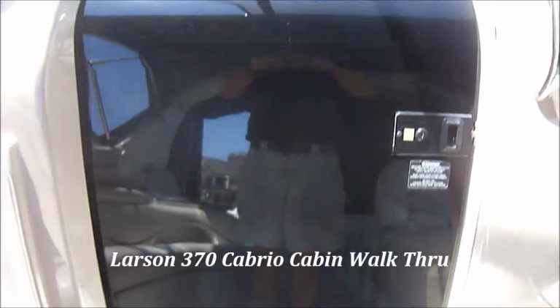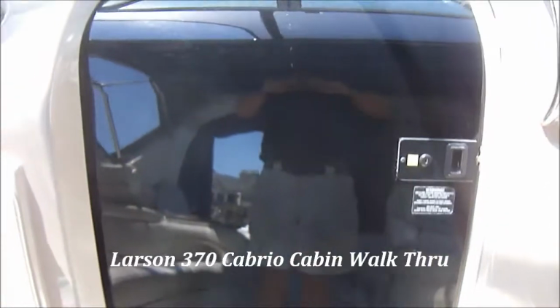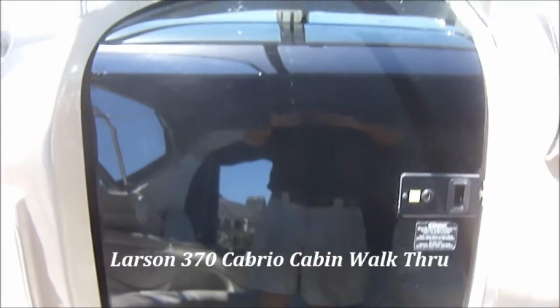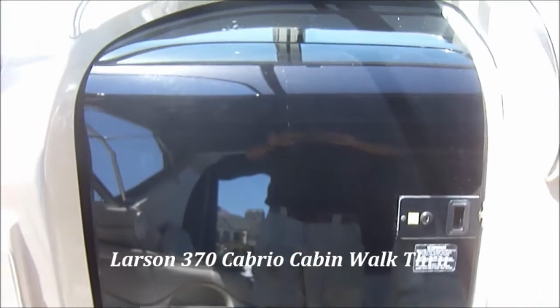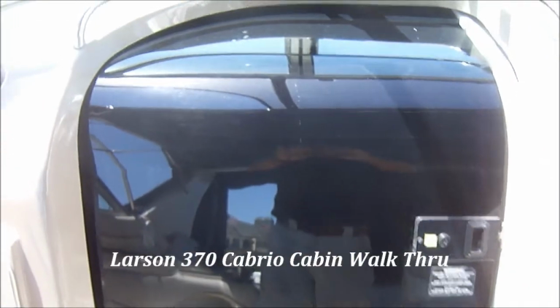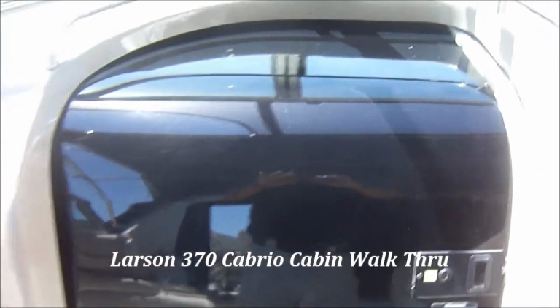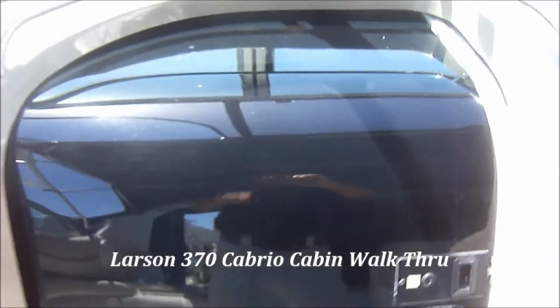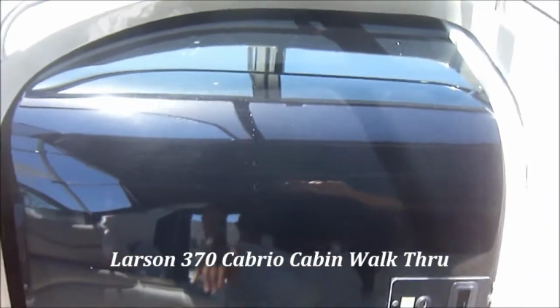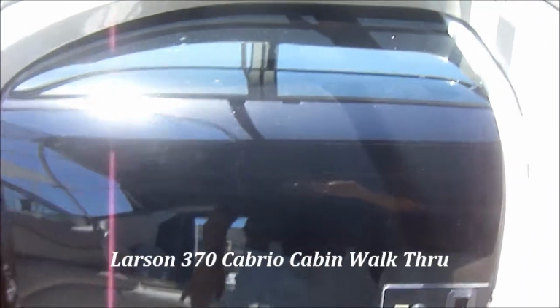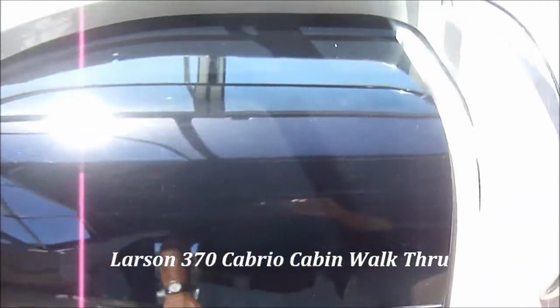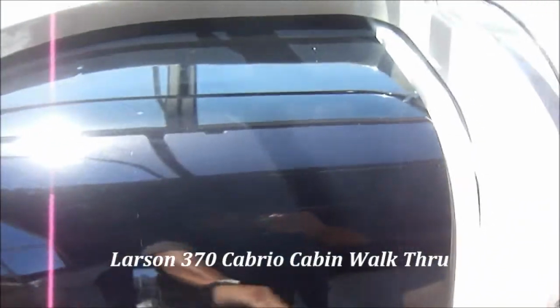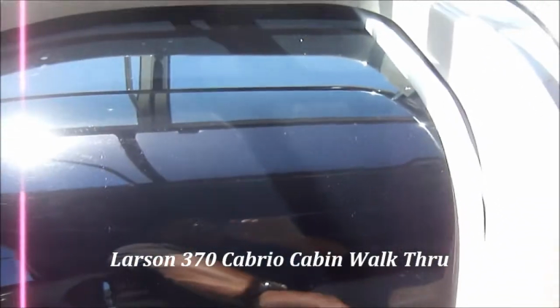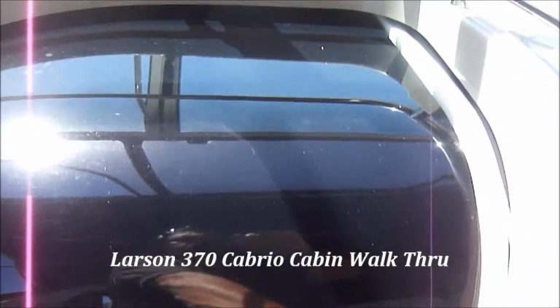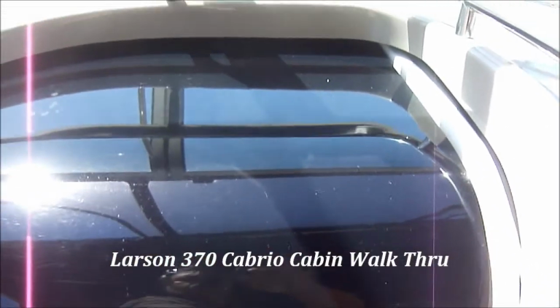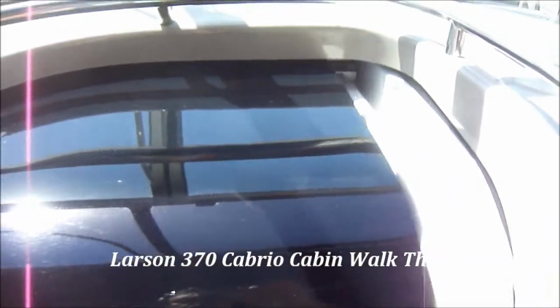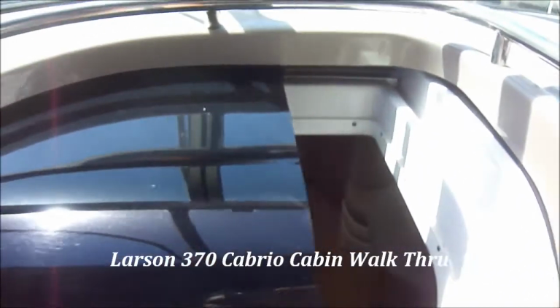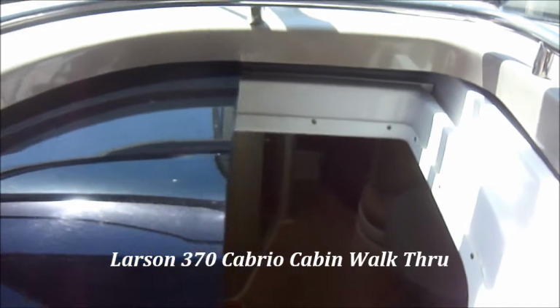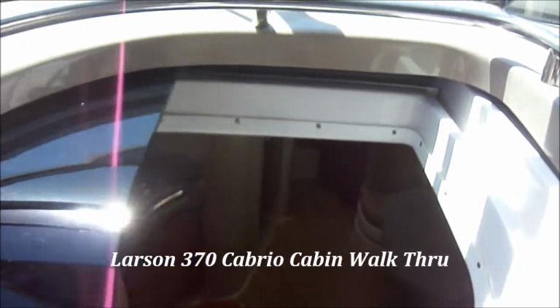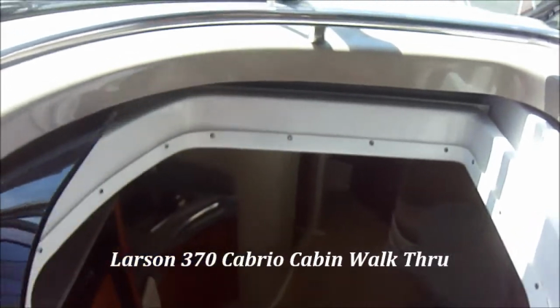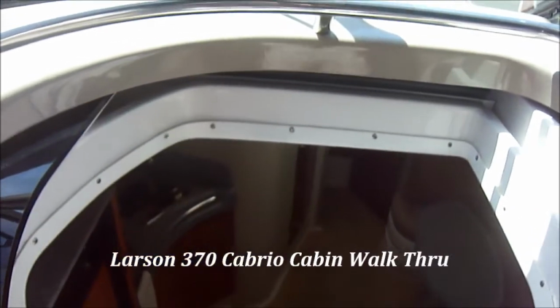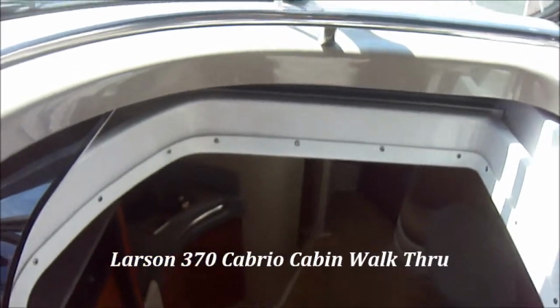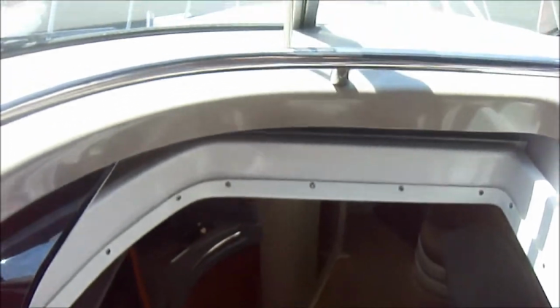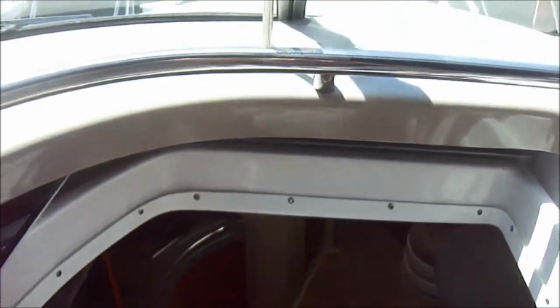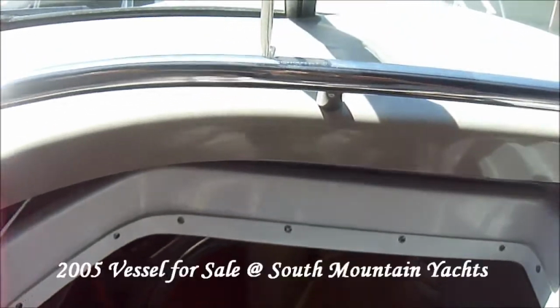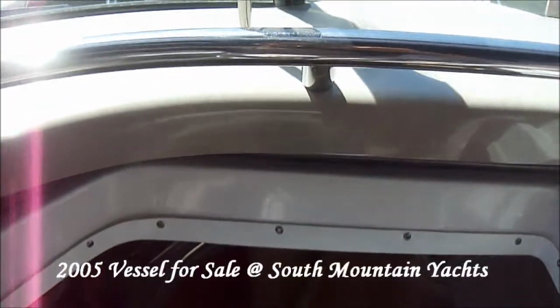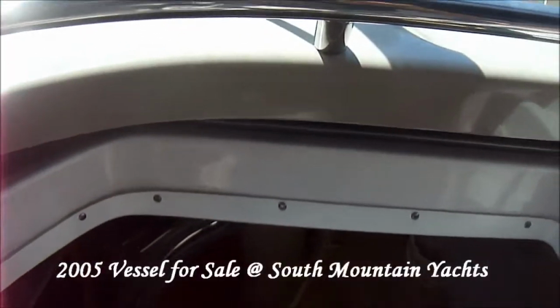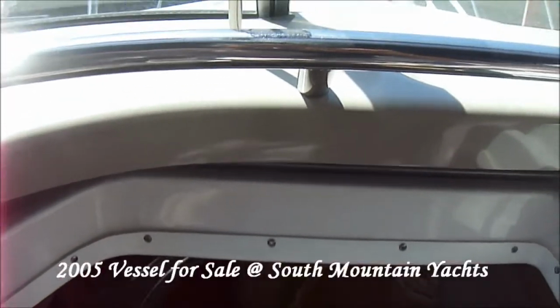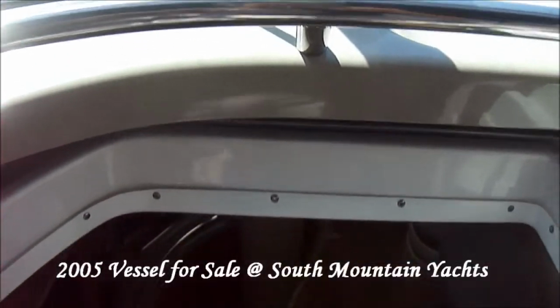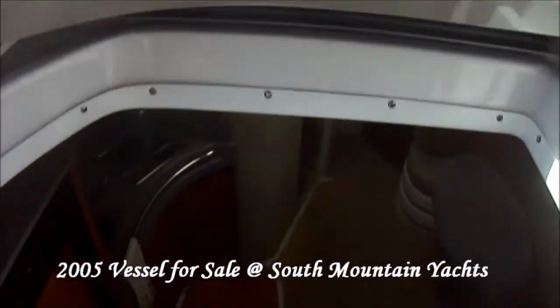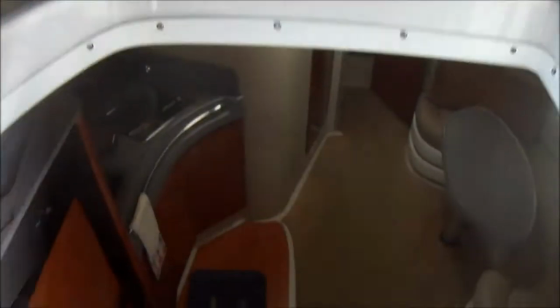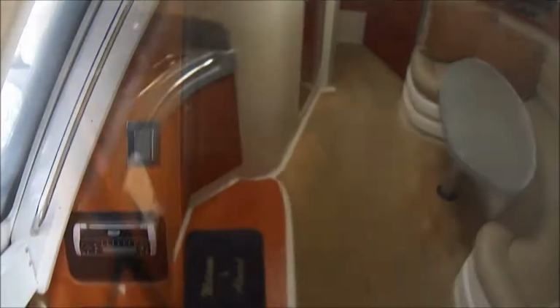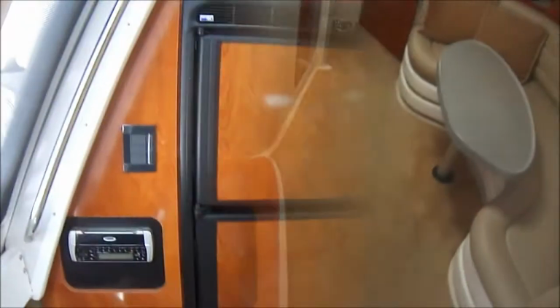We enter the salon through the center door. Notice the safety rail to help us get down below.